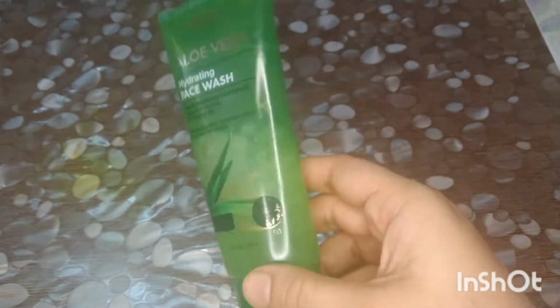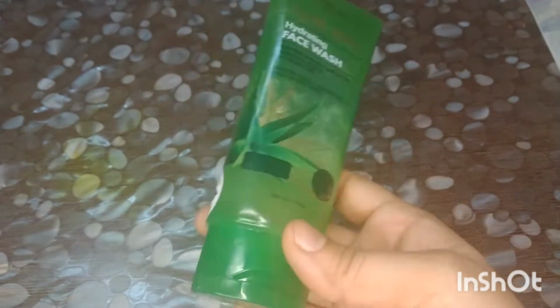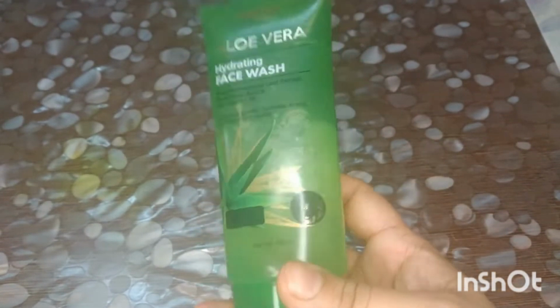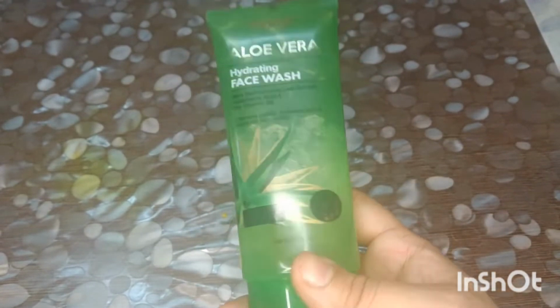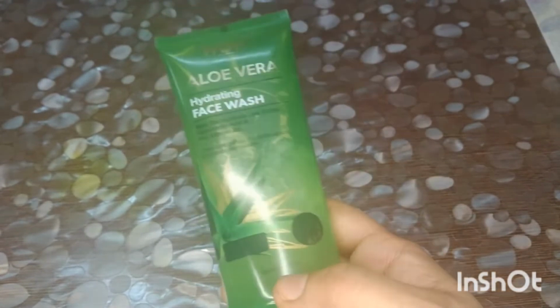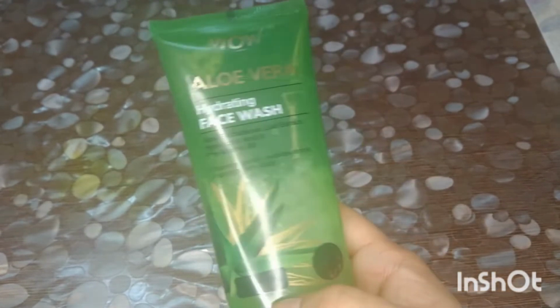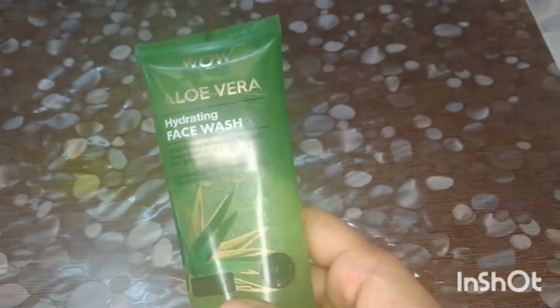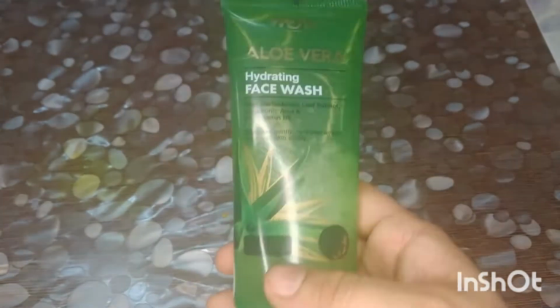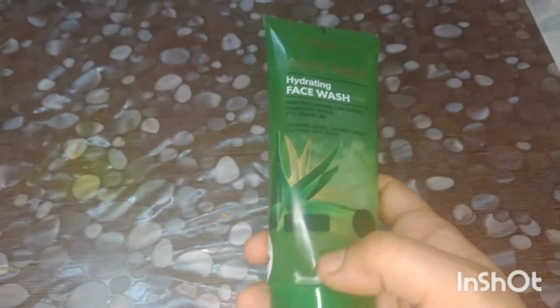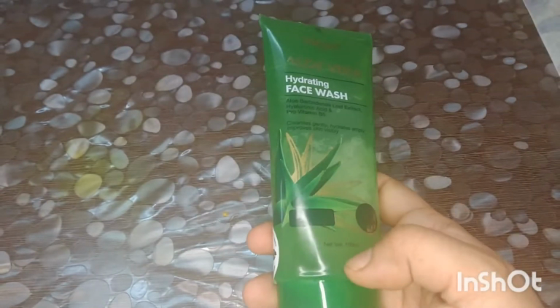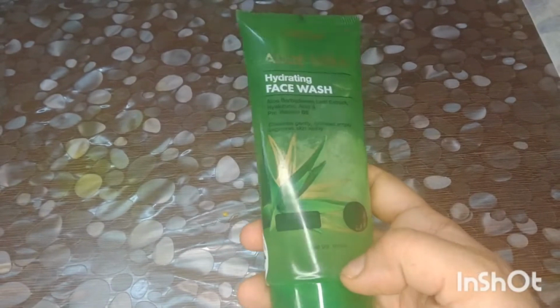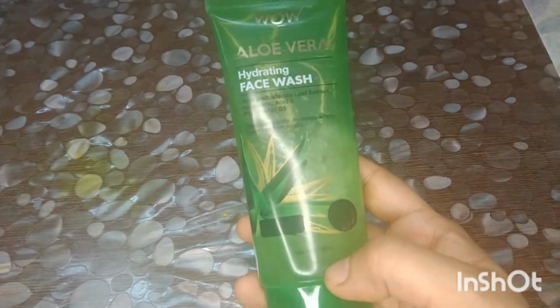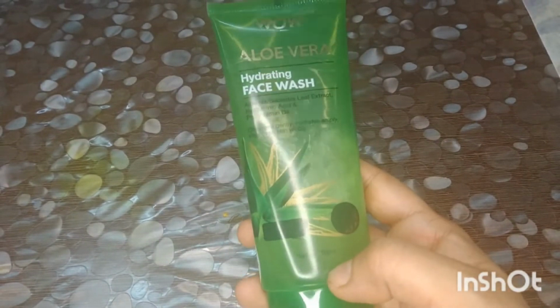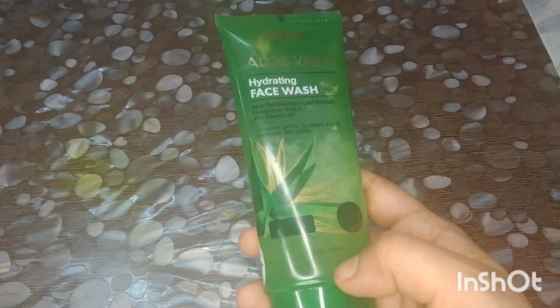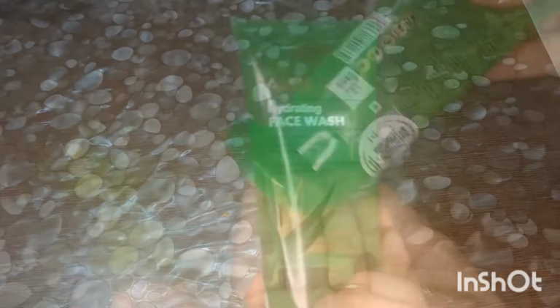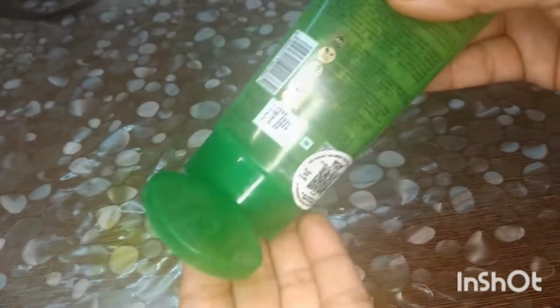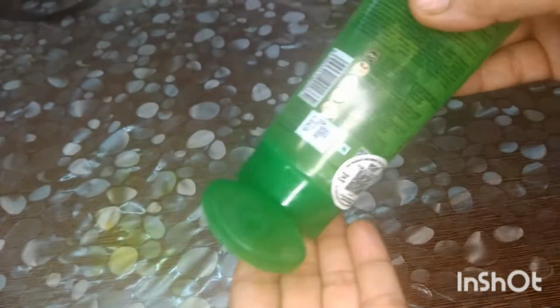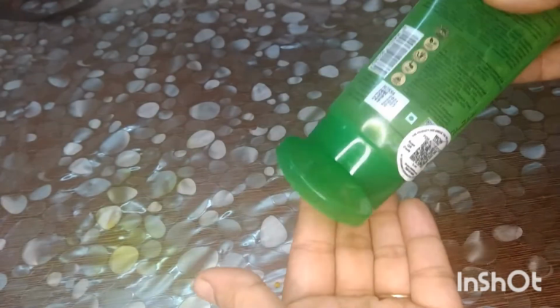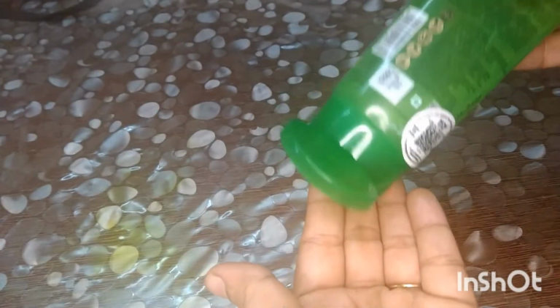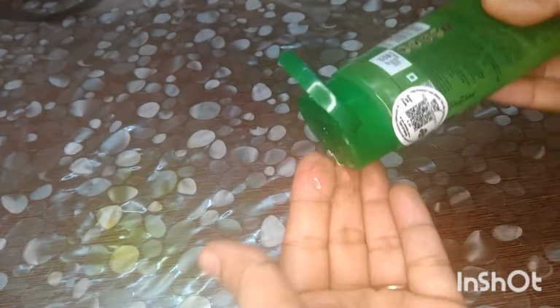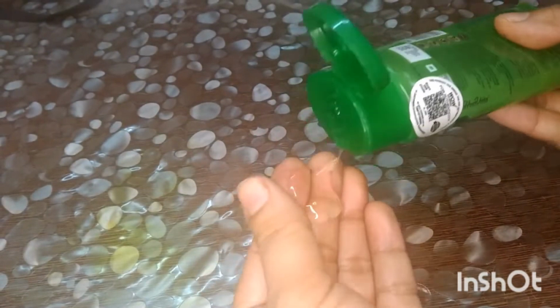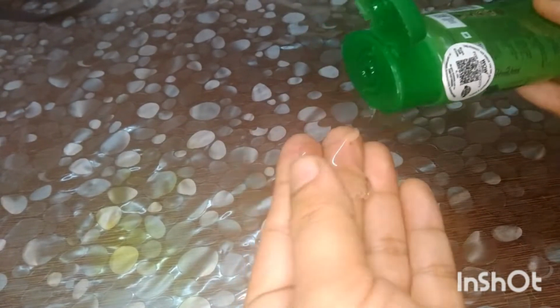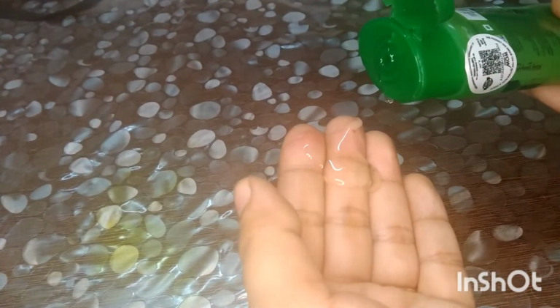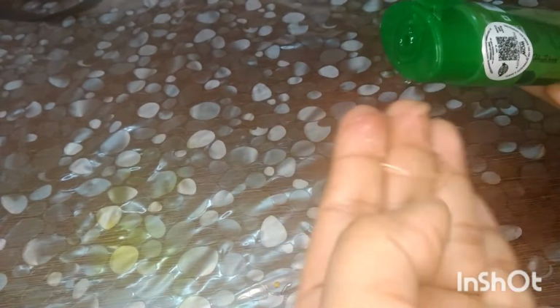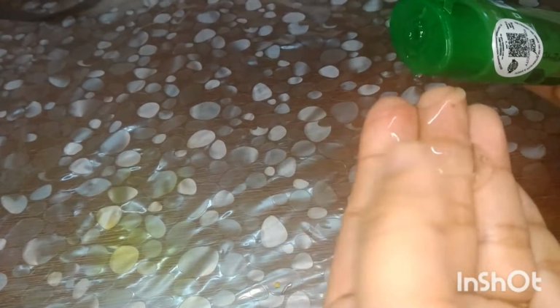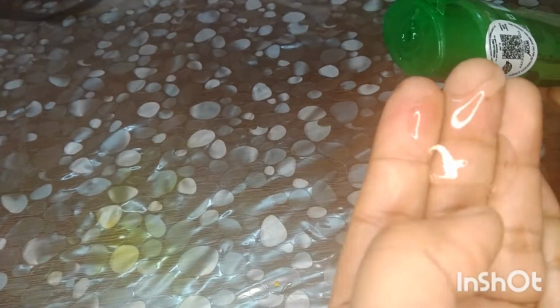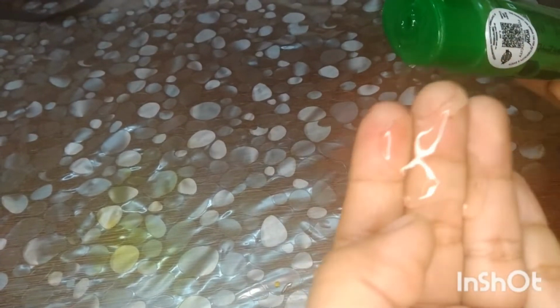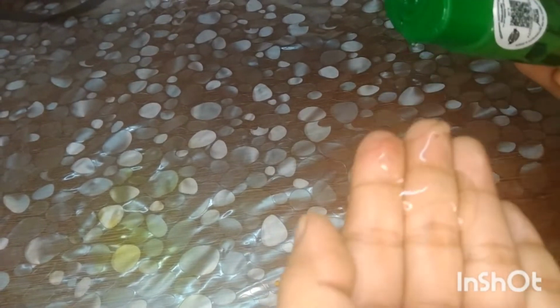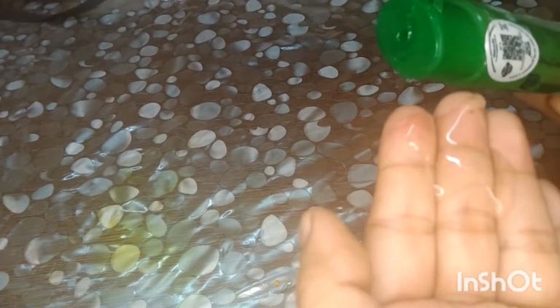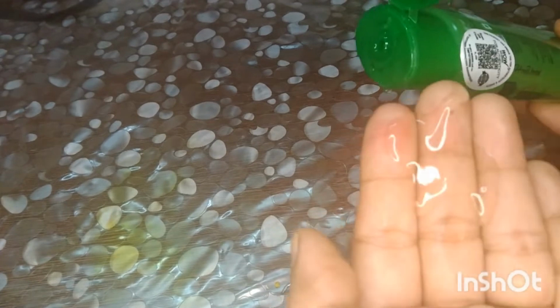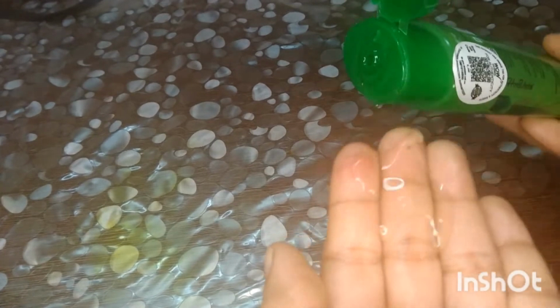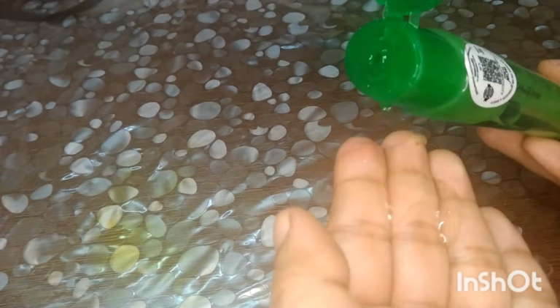I received it. This quantity is 100ml. This is the texture — friends, you can see it. This is an Alvara gel type.